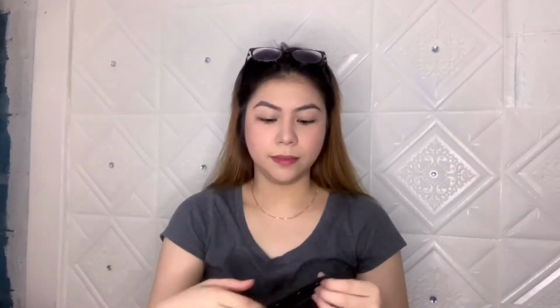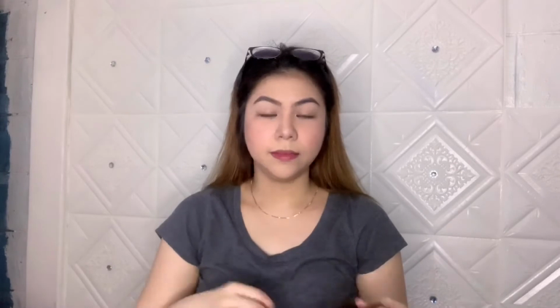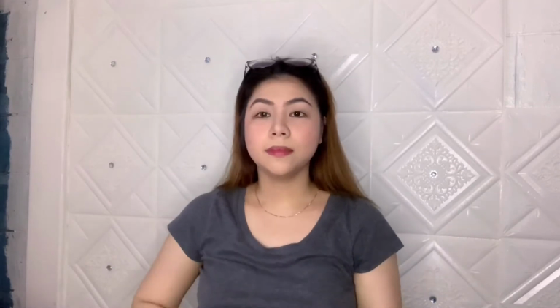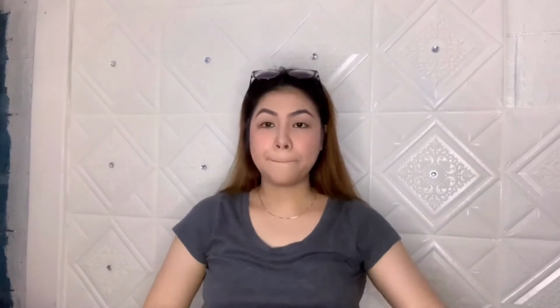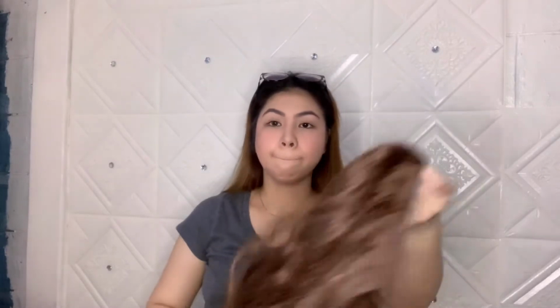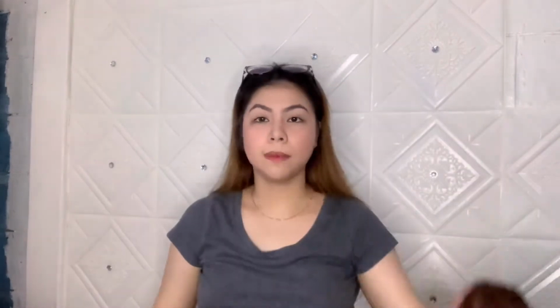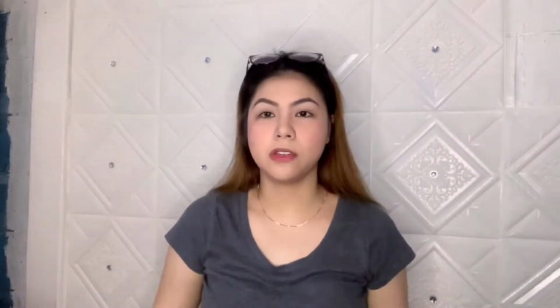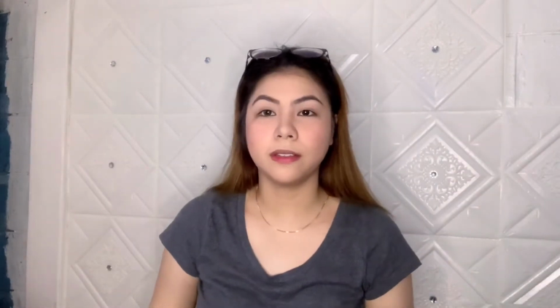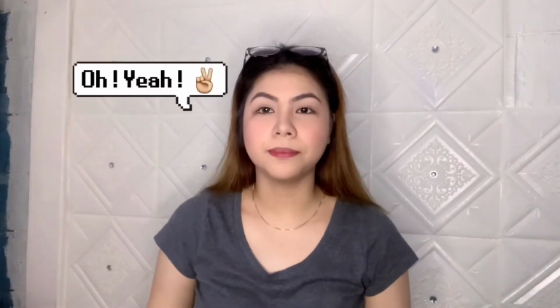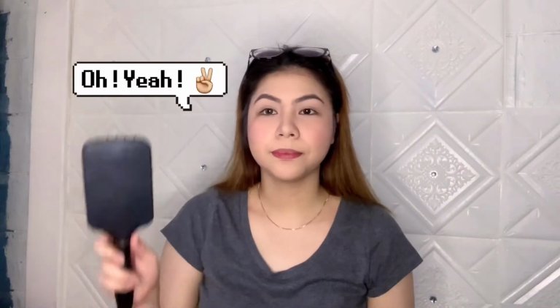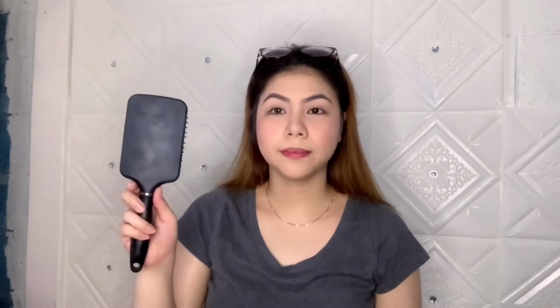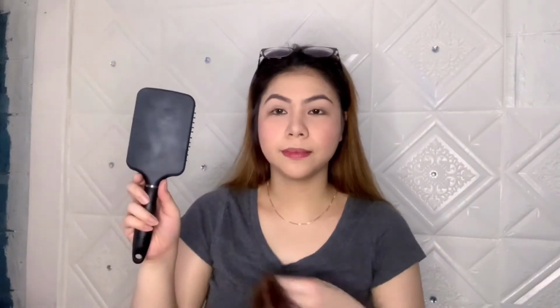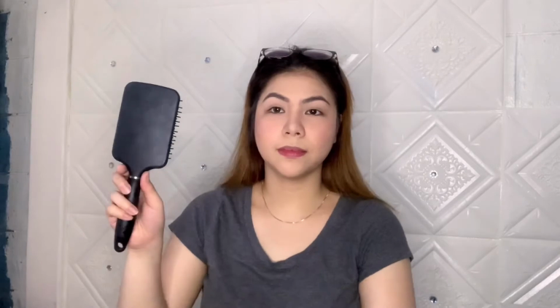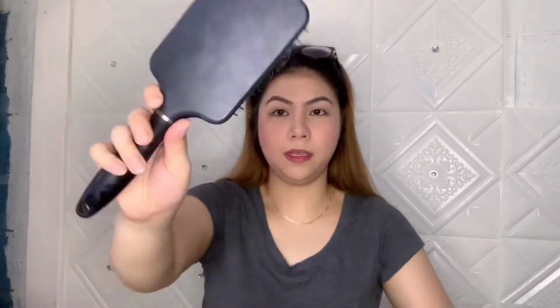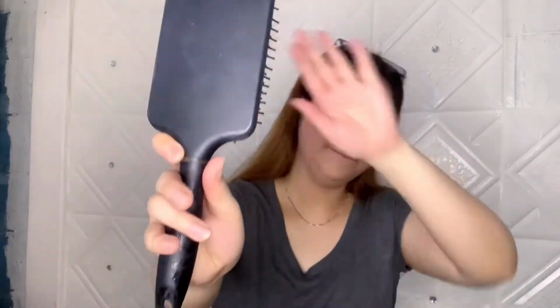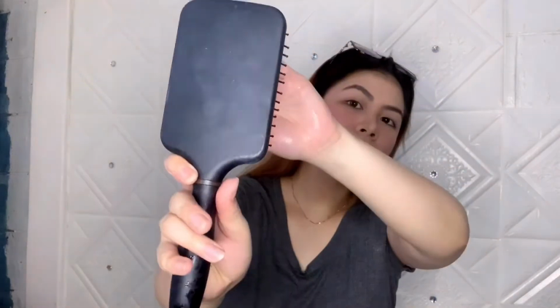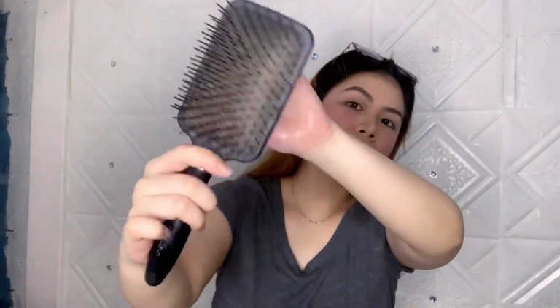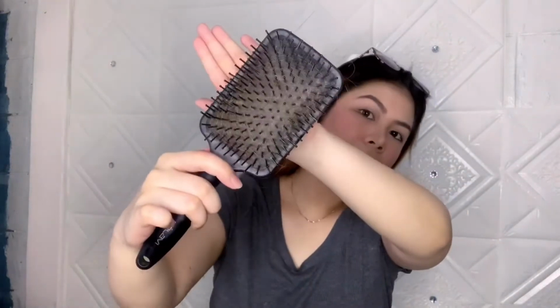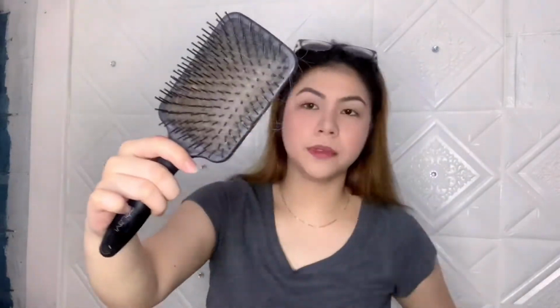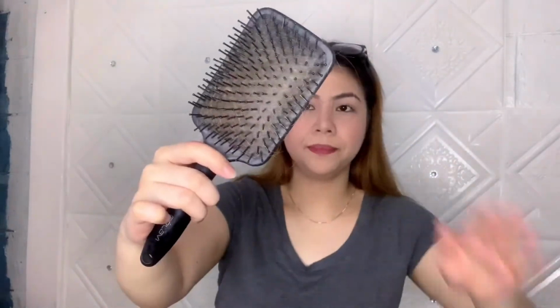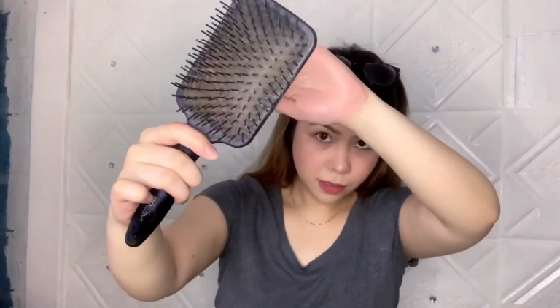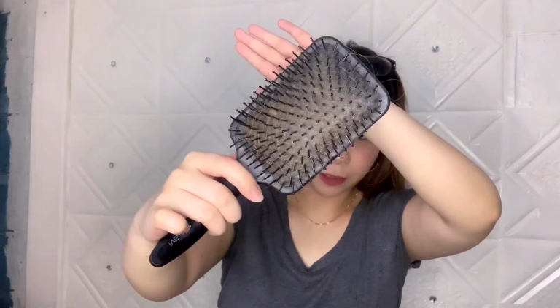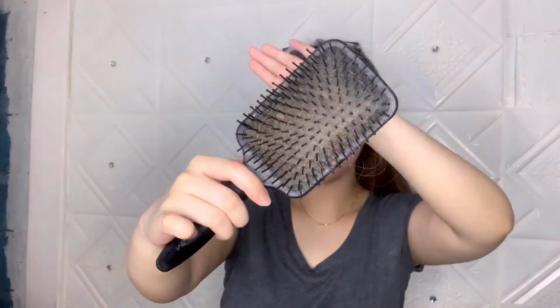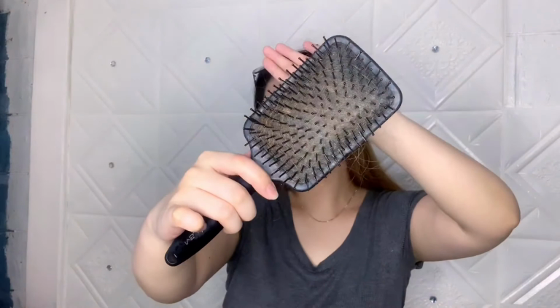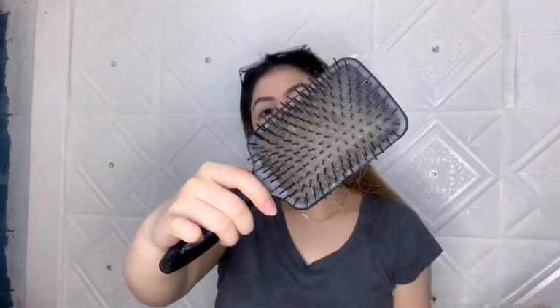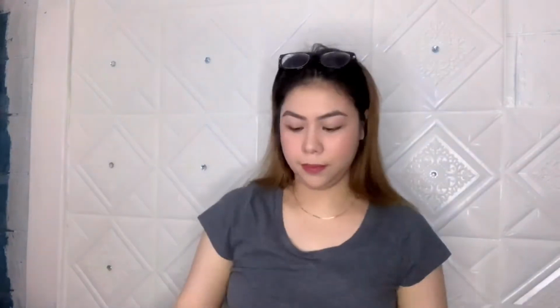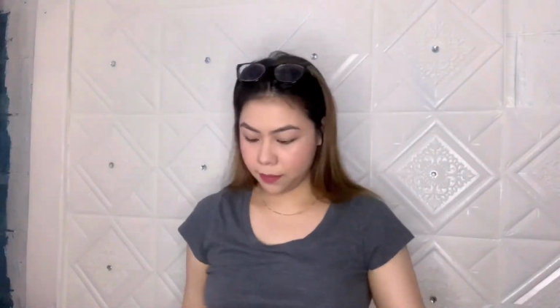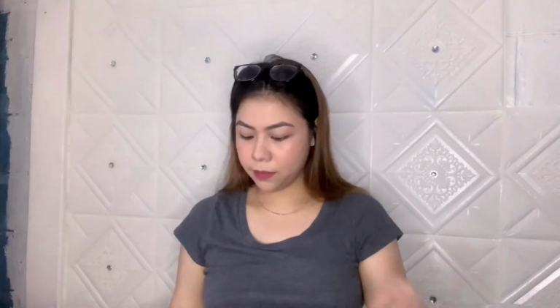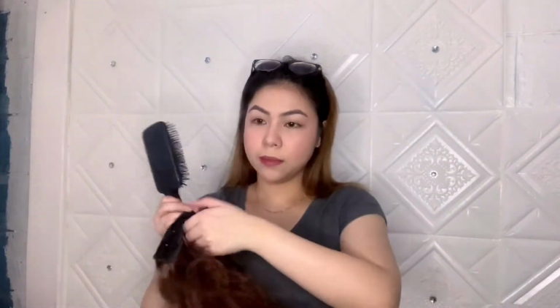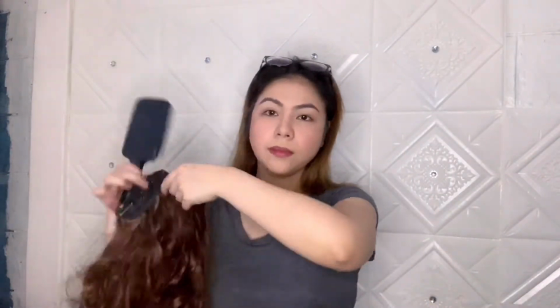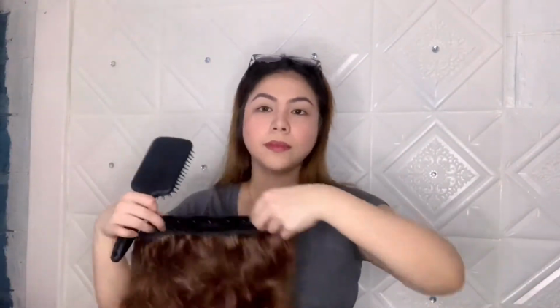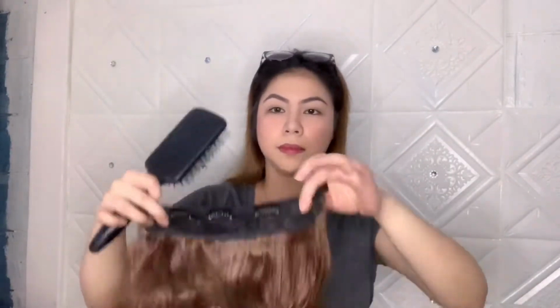How do we remove the tangles now? So what I use is this paddle brush. This is actually my personal paddle brush — whatever paddle brush I have.